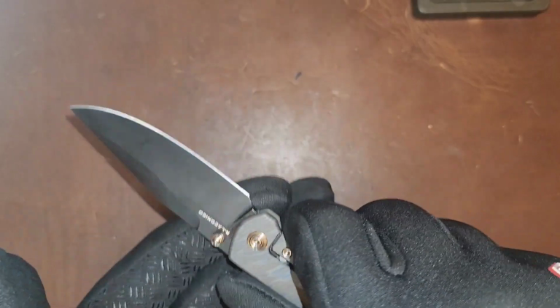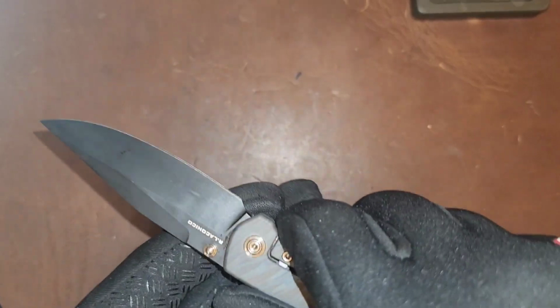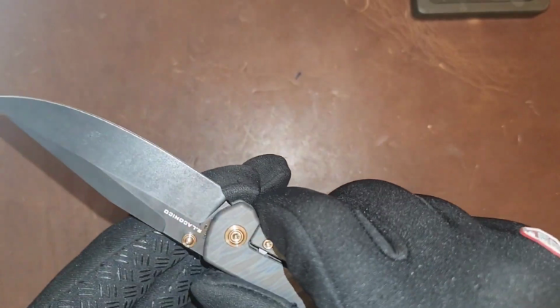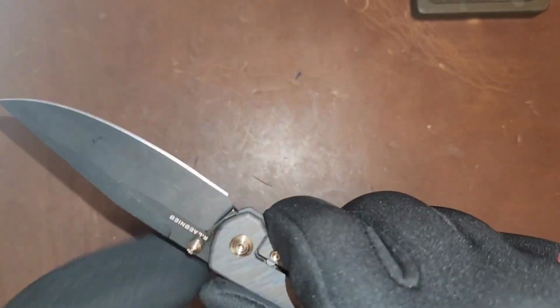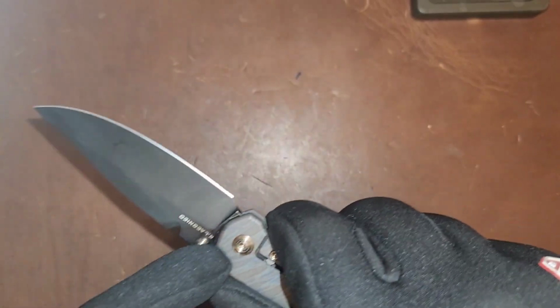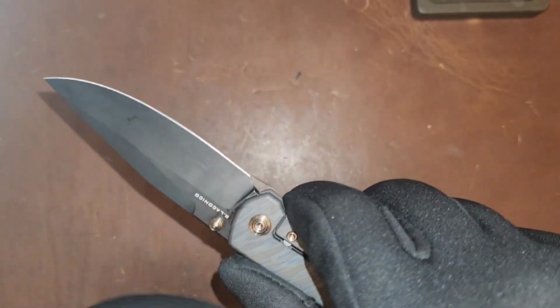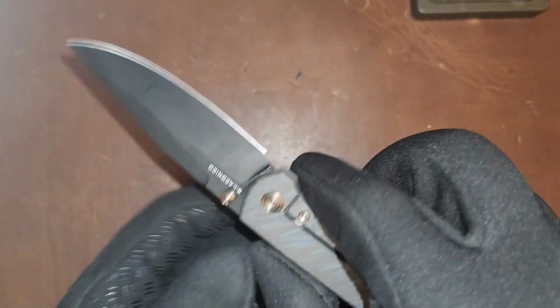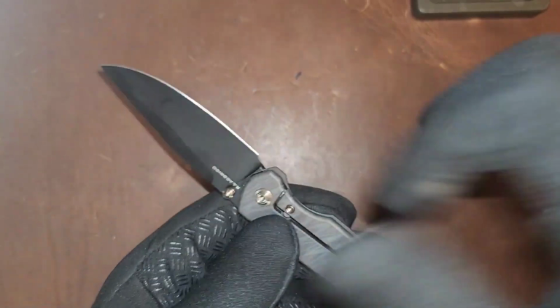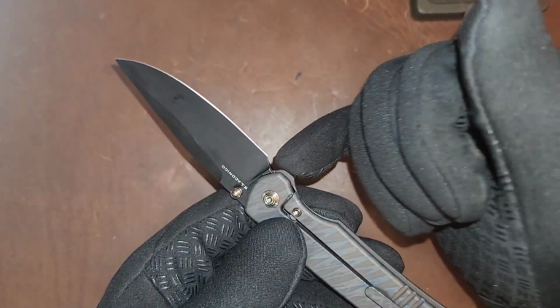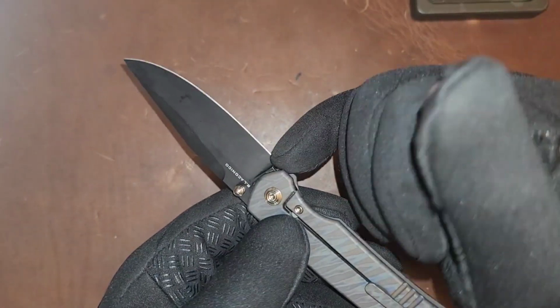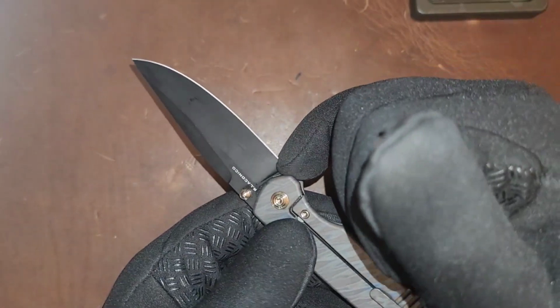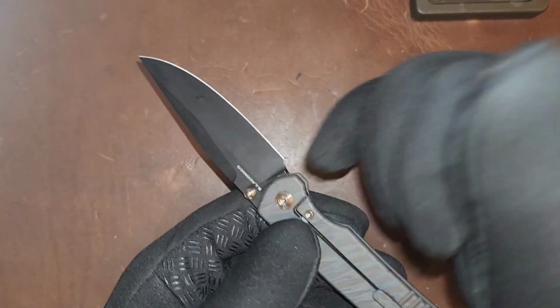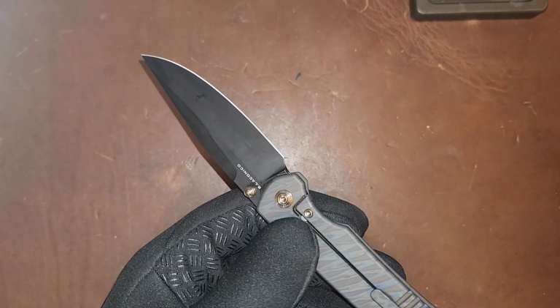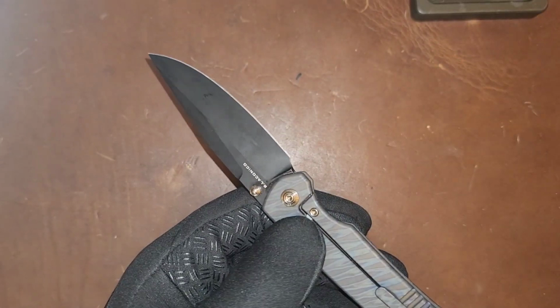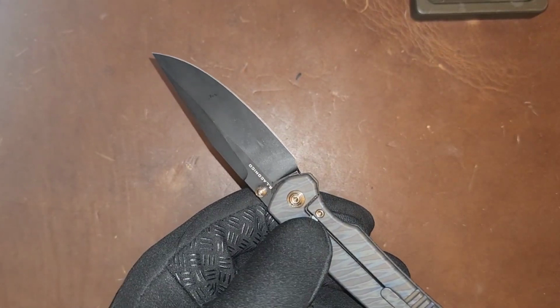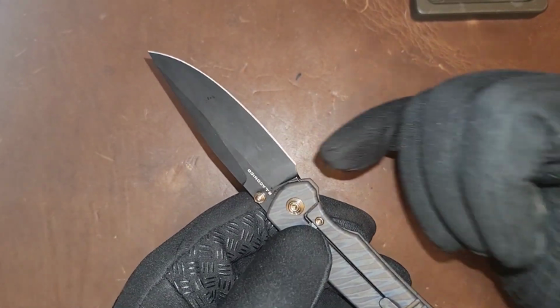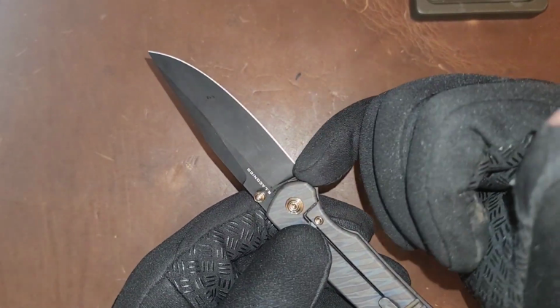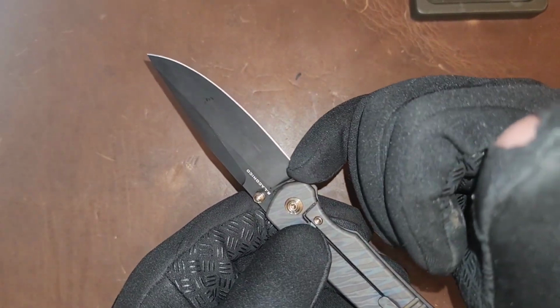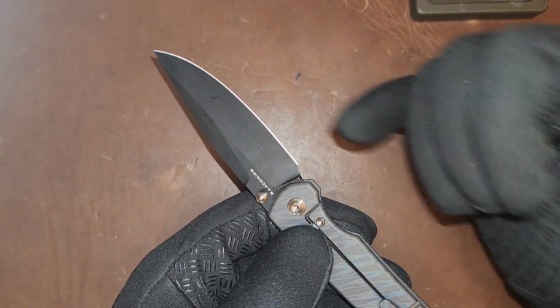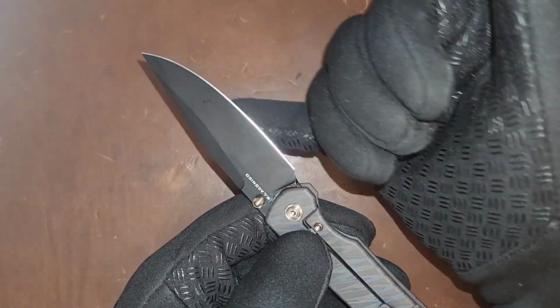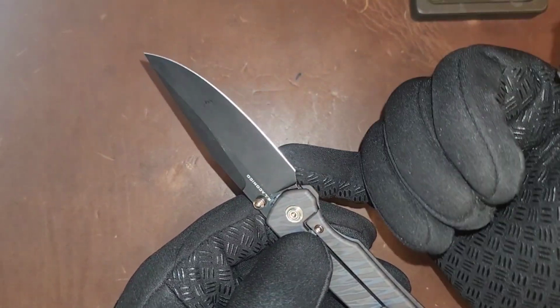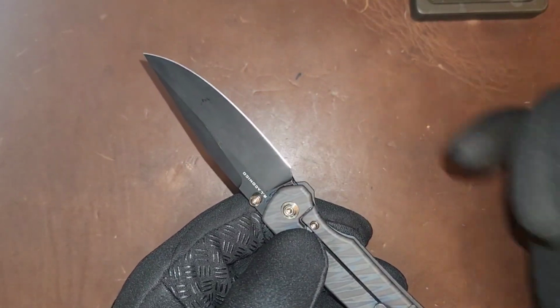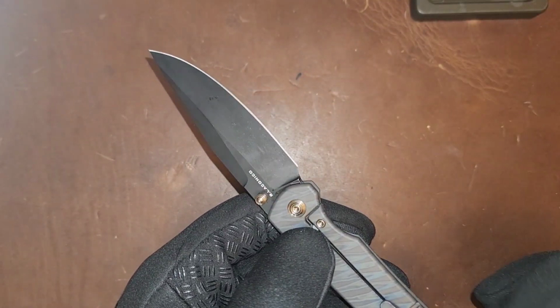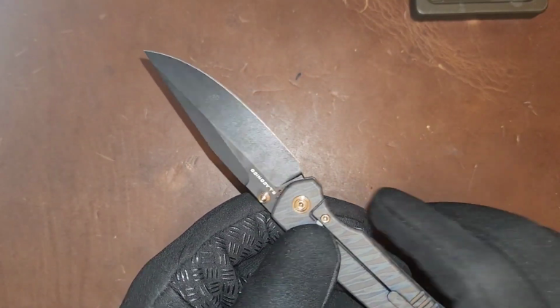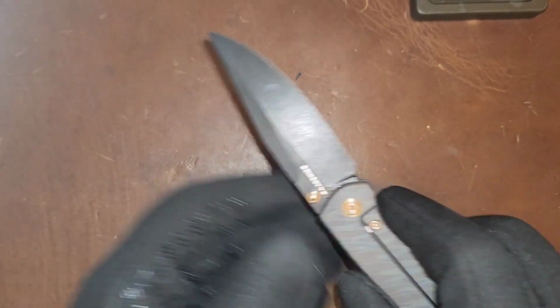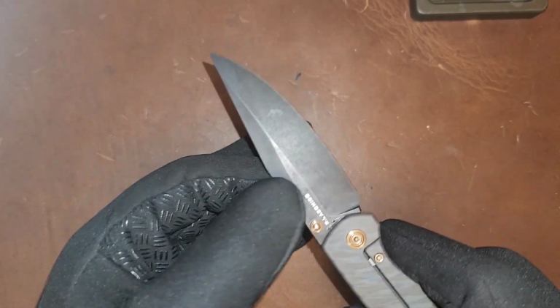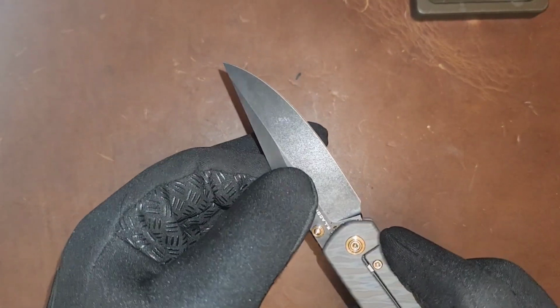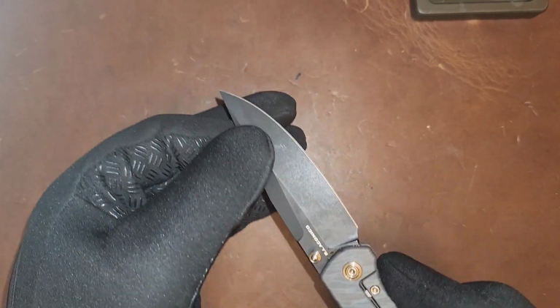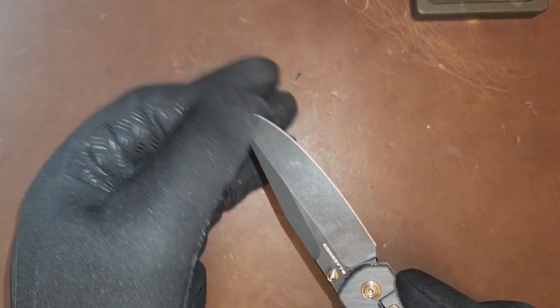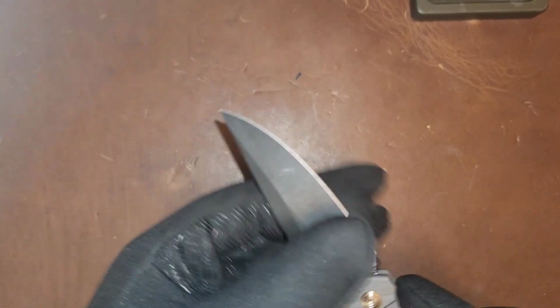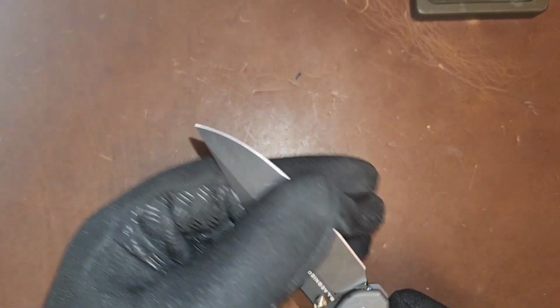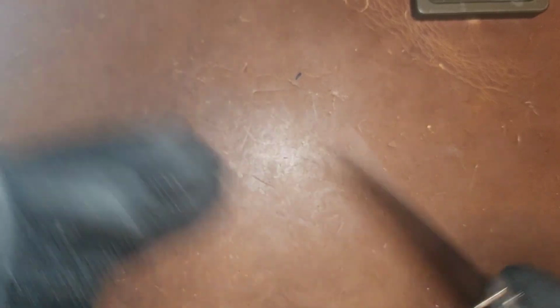The plunge grind is done very well in typical Wee style. You do have a forward sharpening choil — less of a choil, just a cutout where the actual sharpened edge stops — and a swedge that carries all the way down the length of the blade.